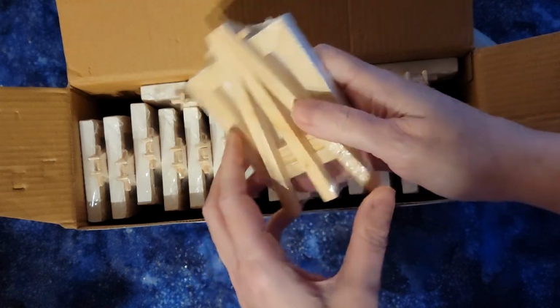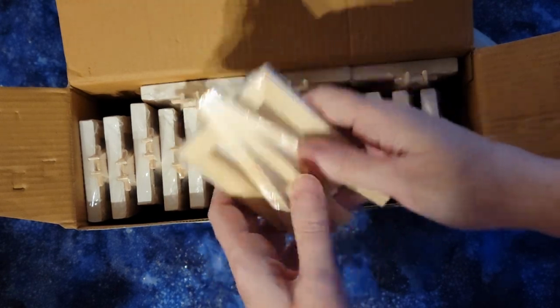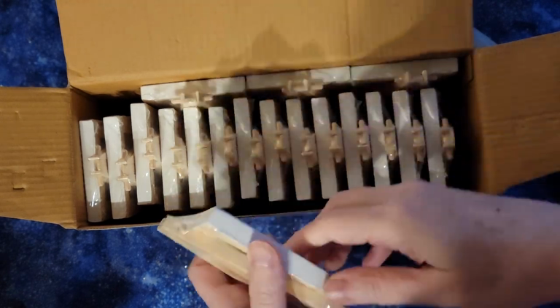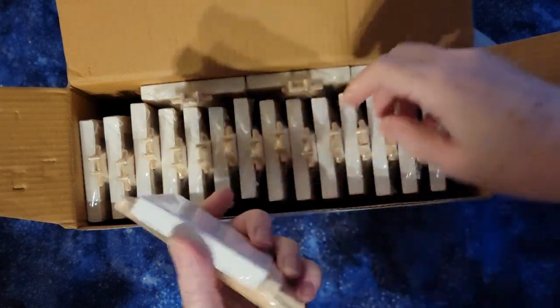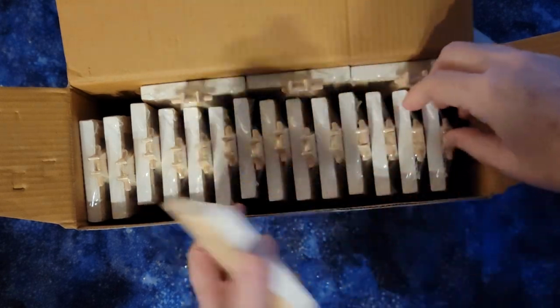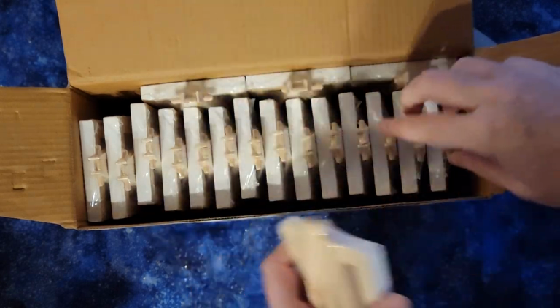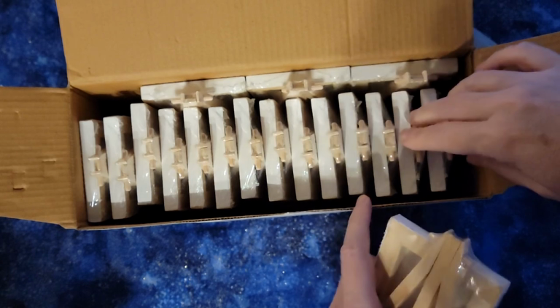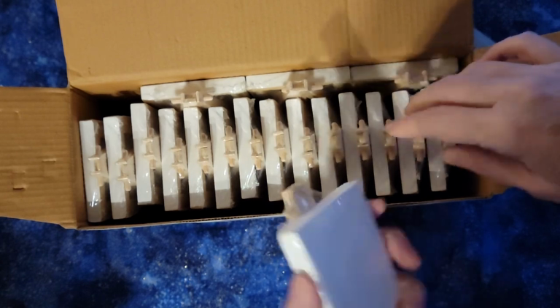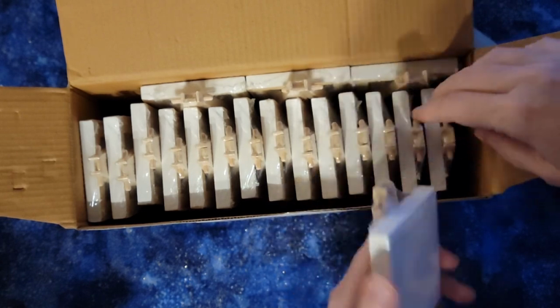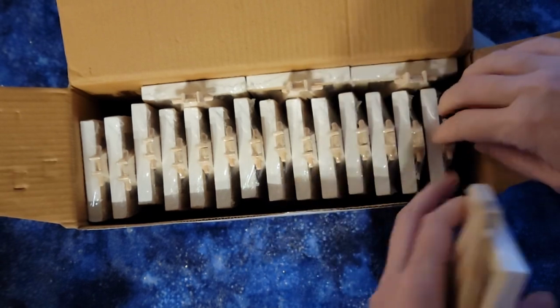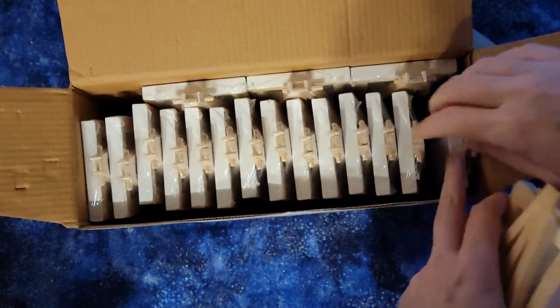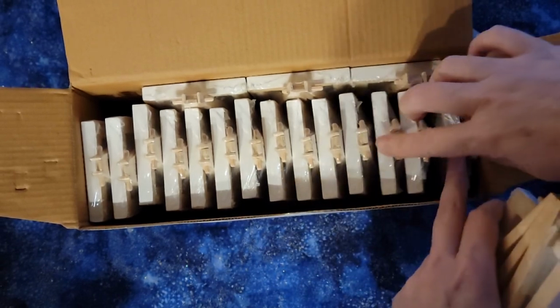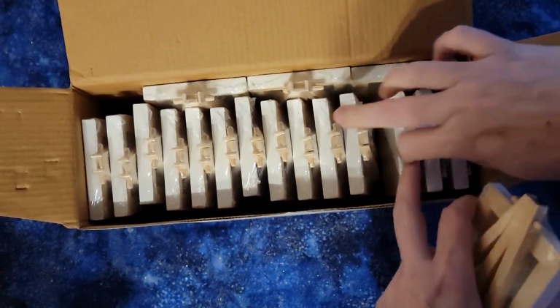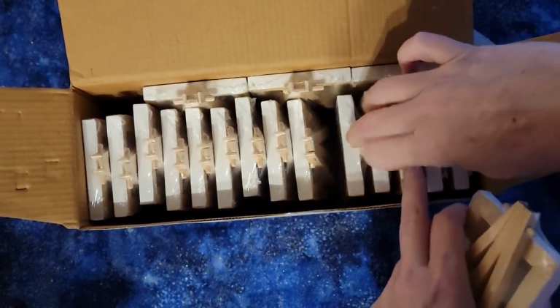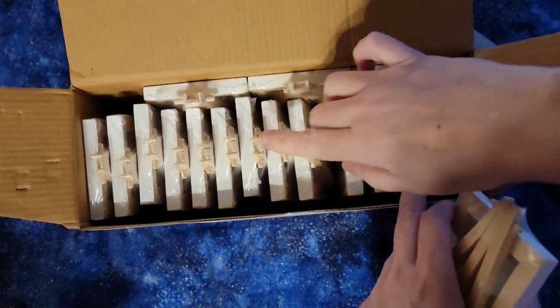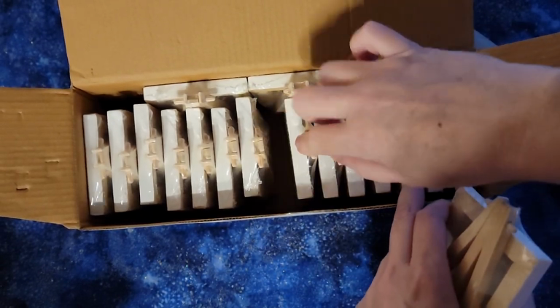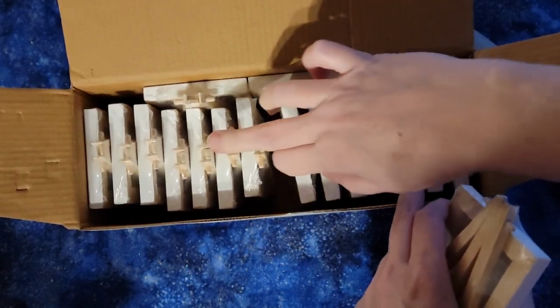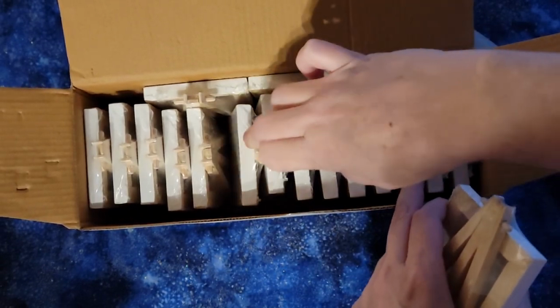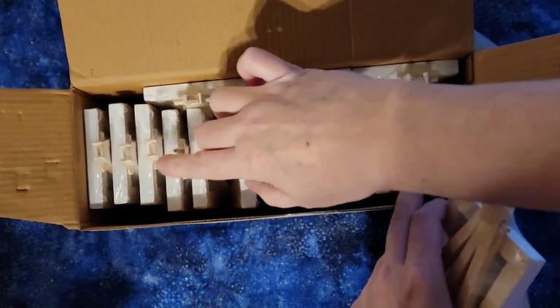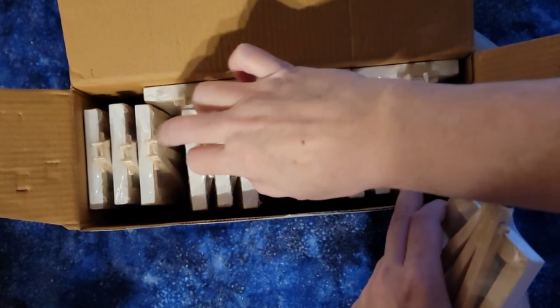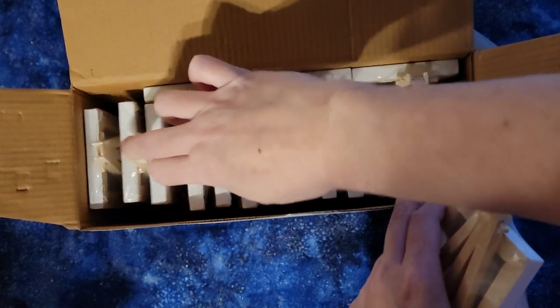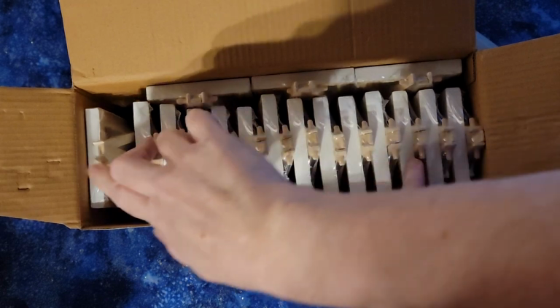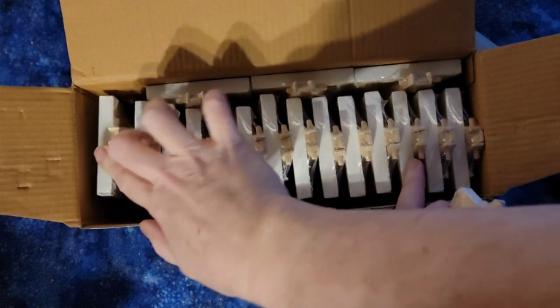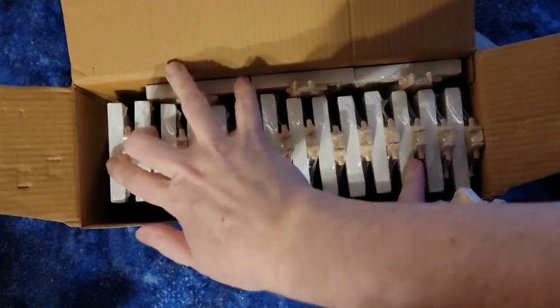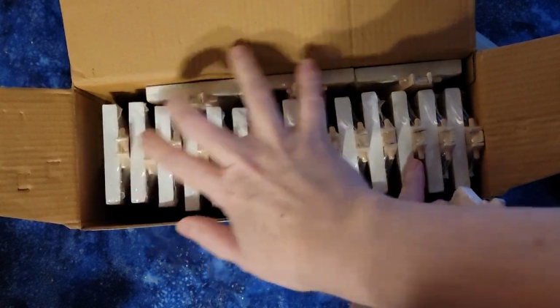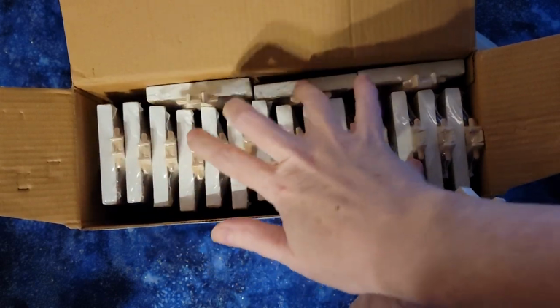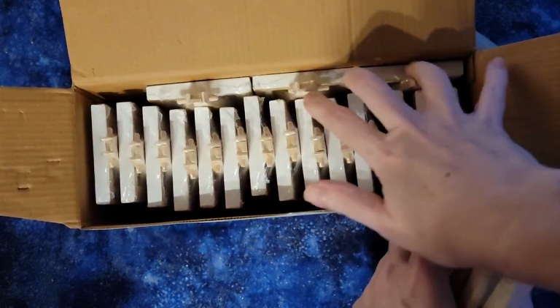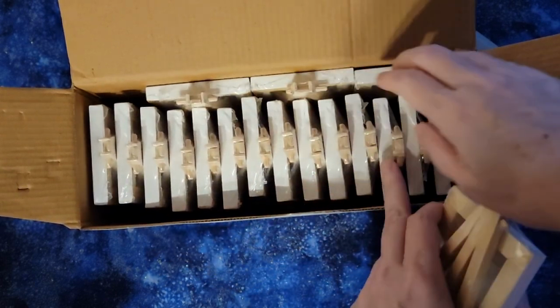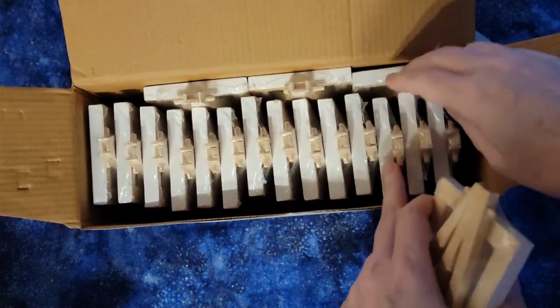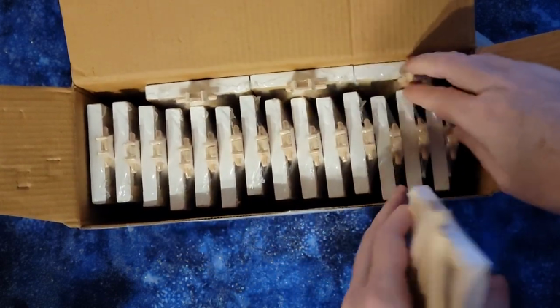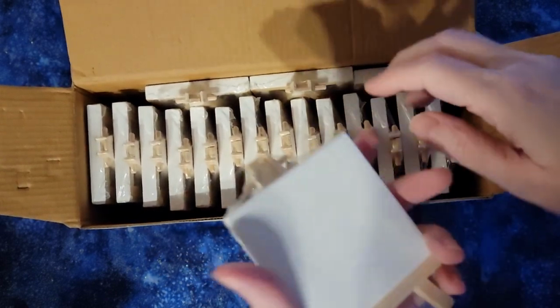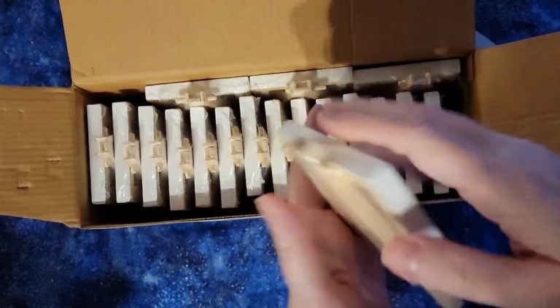Let's open one of these up. So we got 2, 4, 6, 8, 10, 12, 14, 15, 16, 17, 18 of them in total.